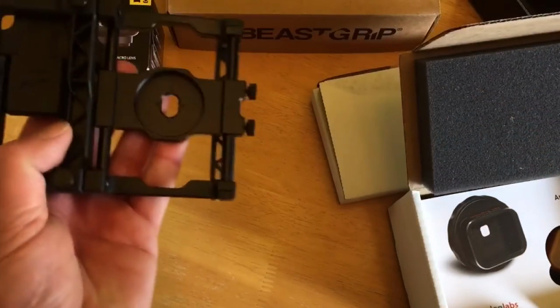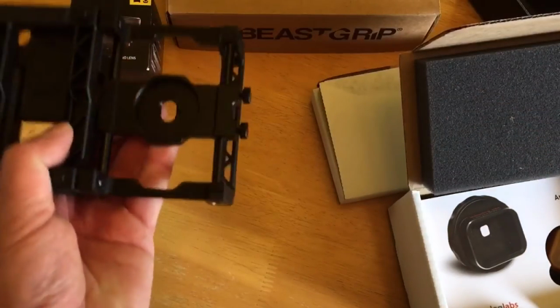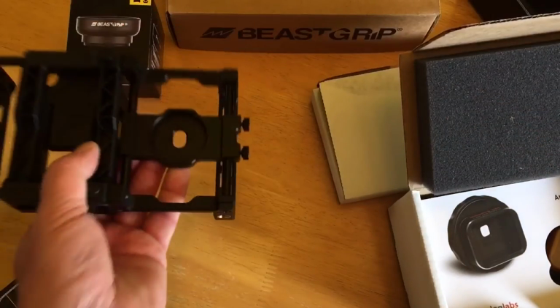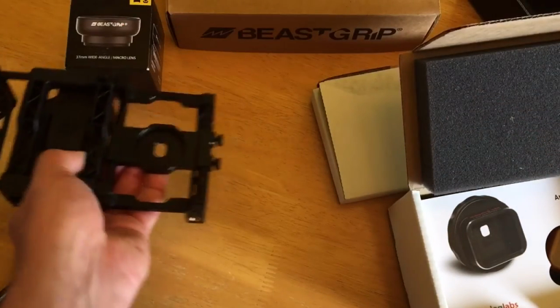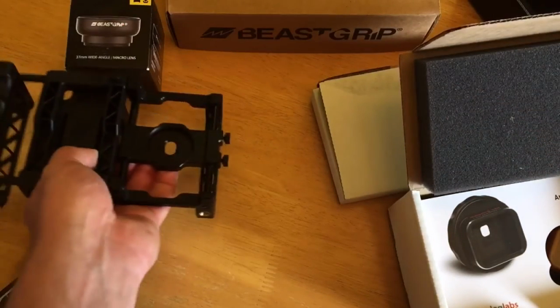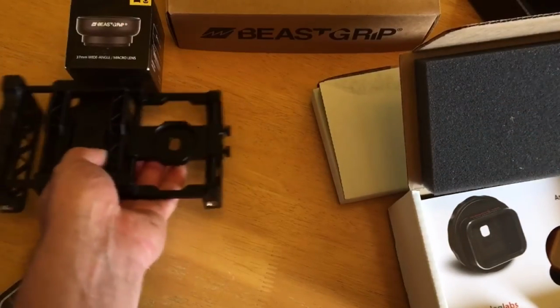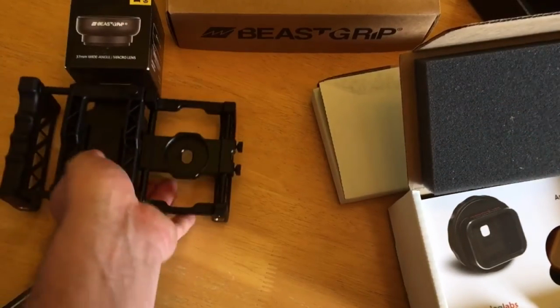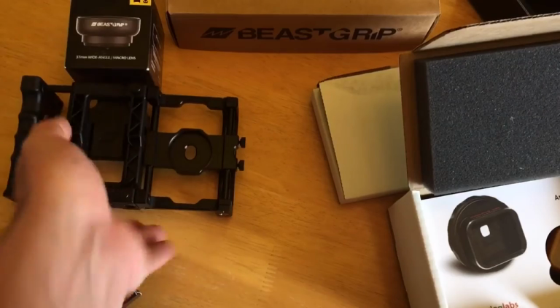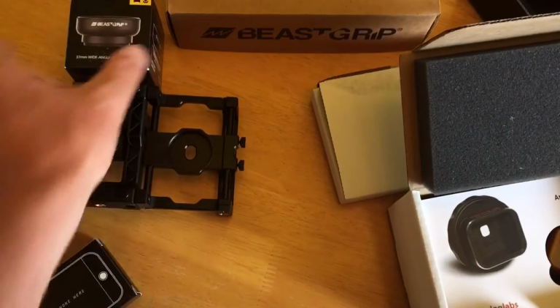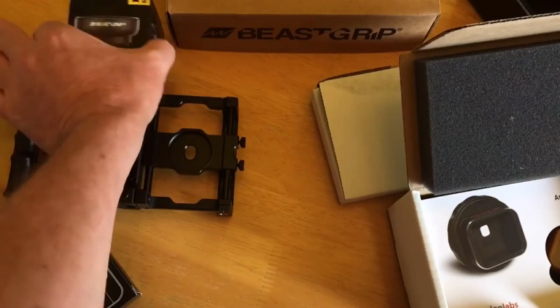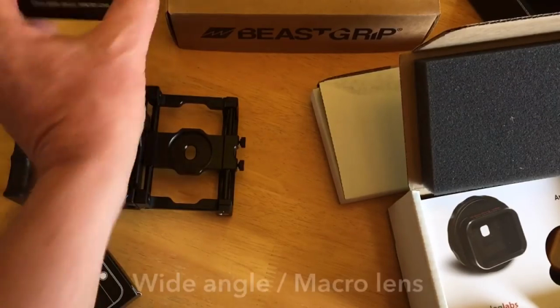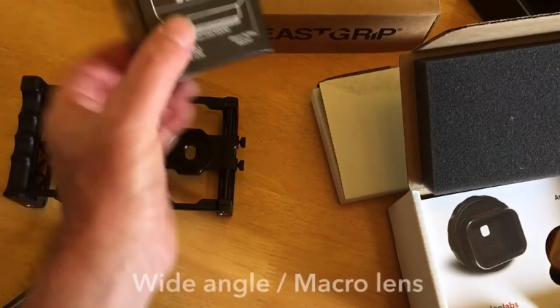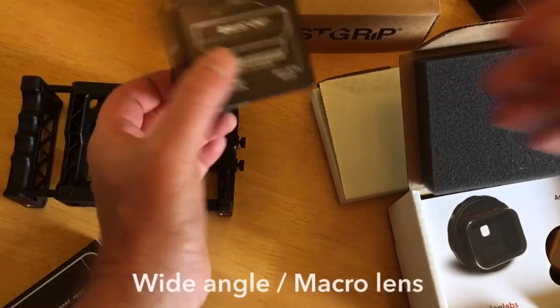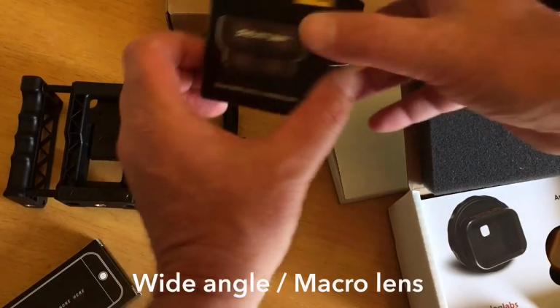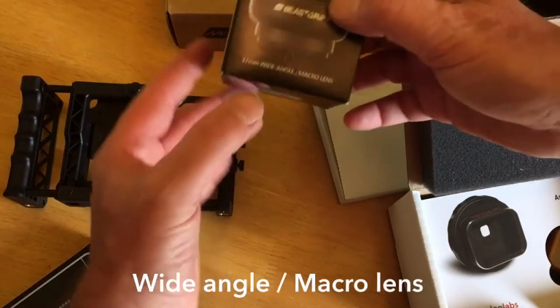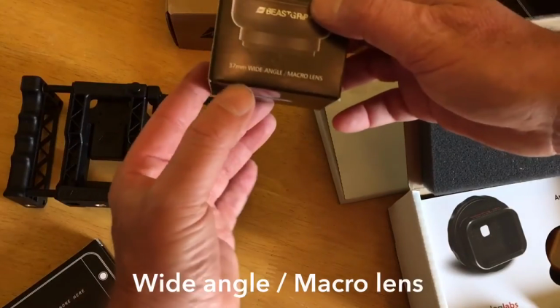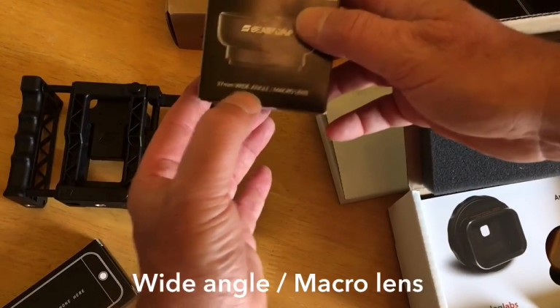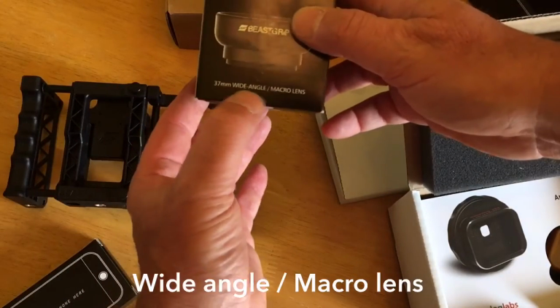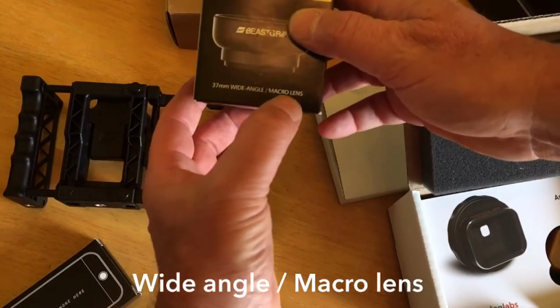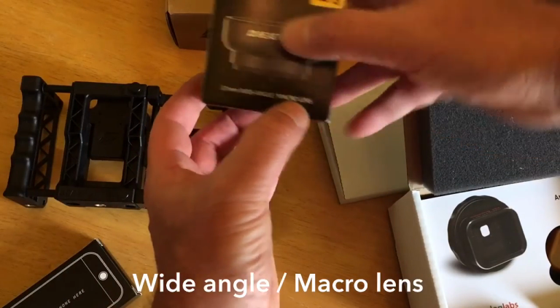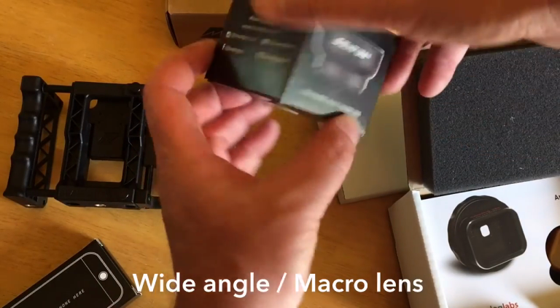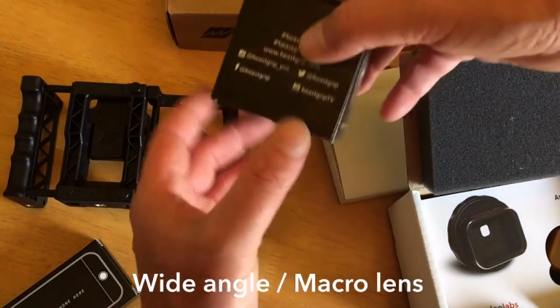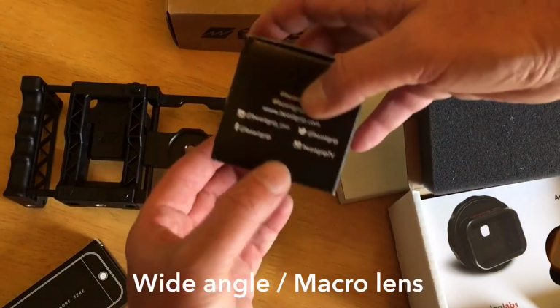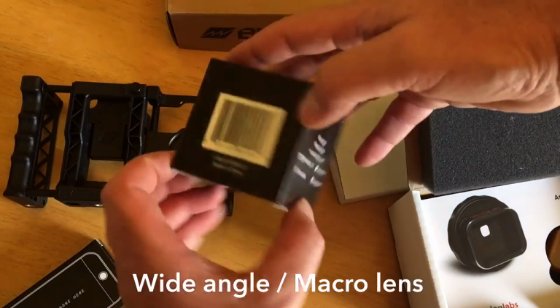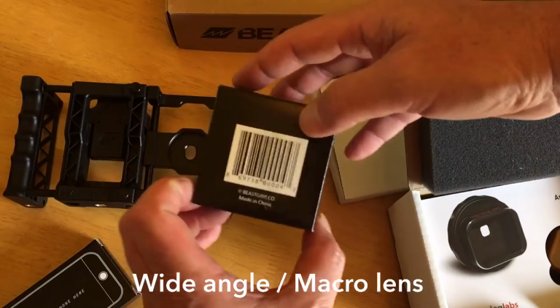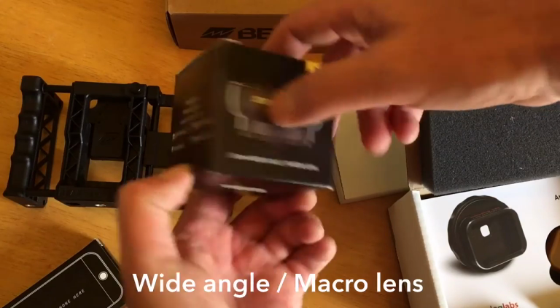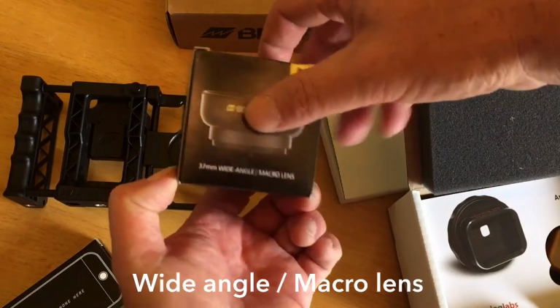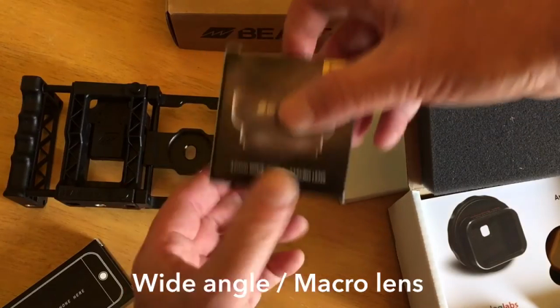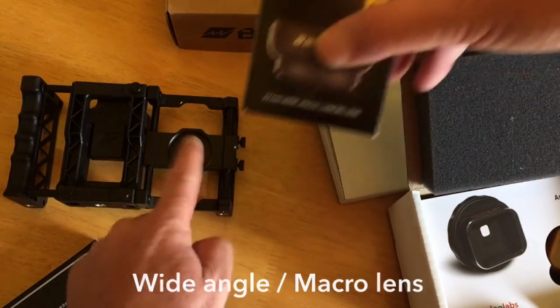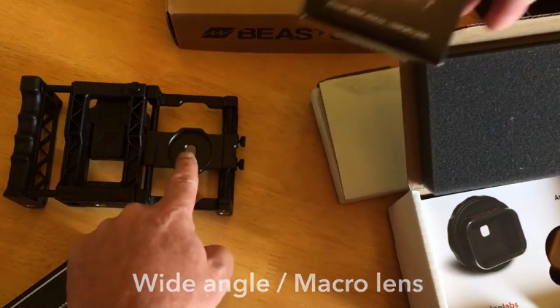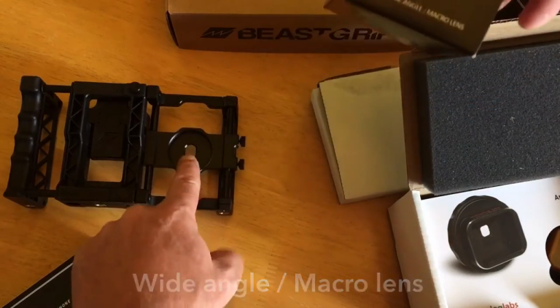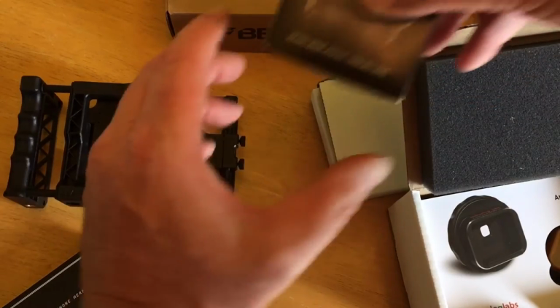One of the lenses I want to test is a Beast Grip 37 millimeter lens. This is a wide angle and macro — it's a two-piece lens, and that goes right onto the Beast Grip.